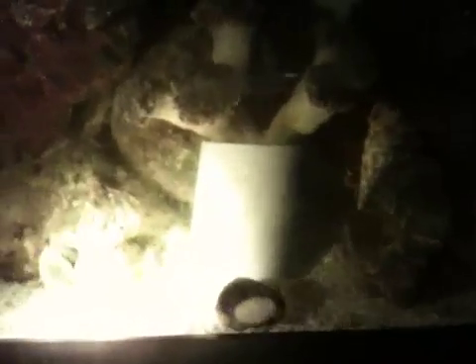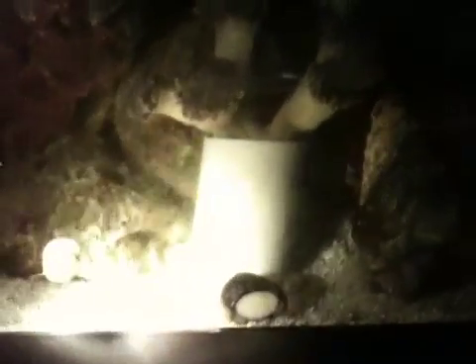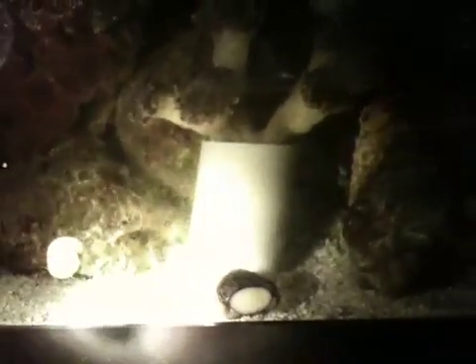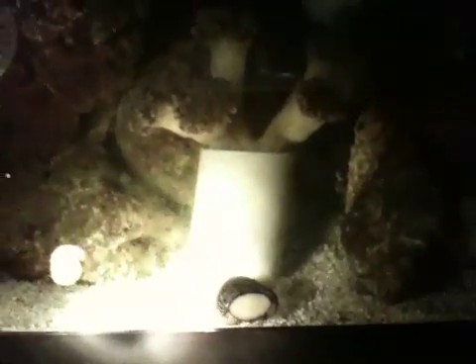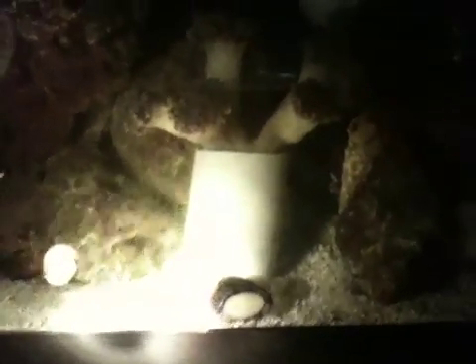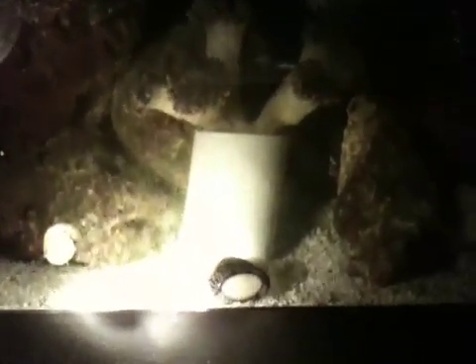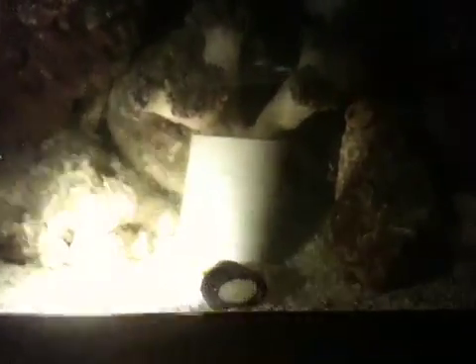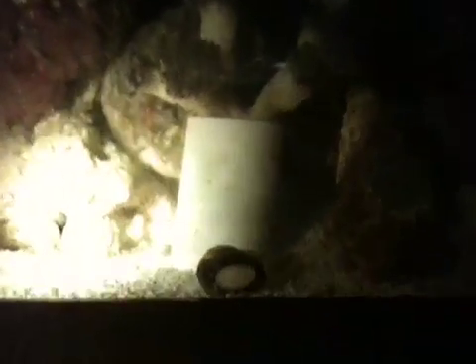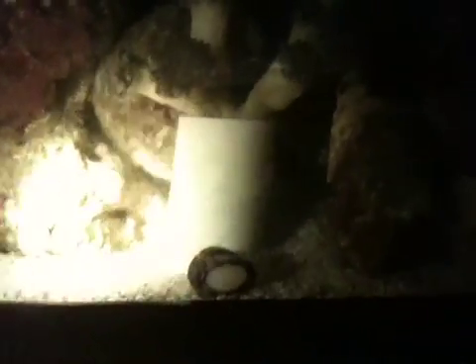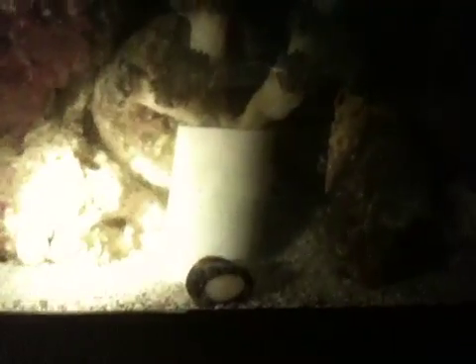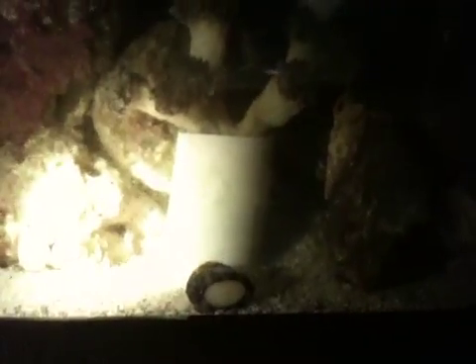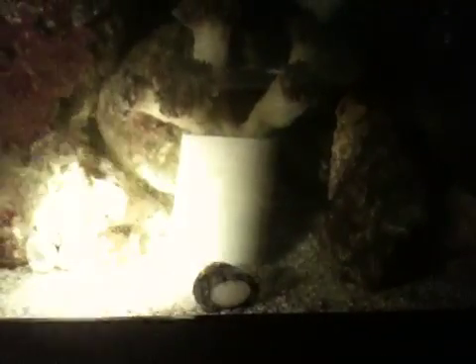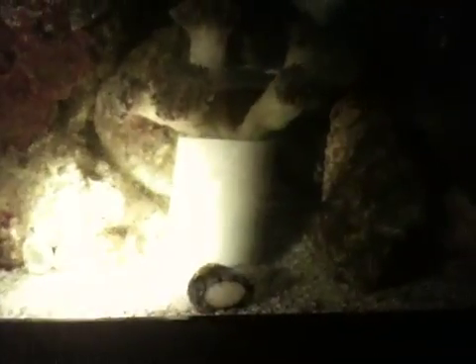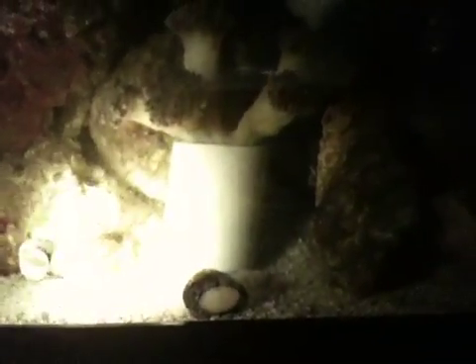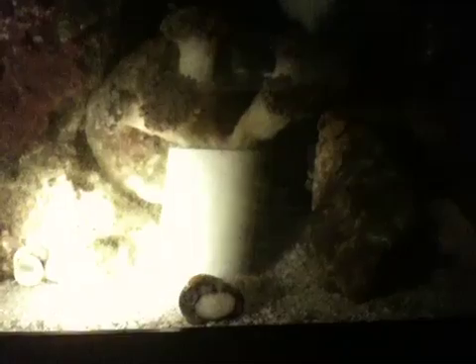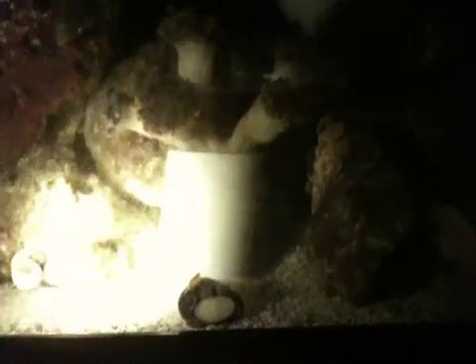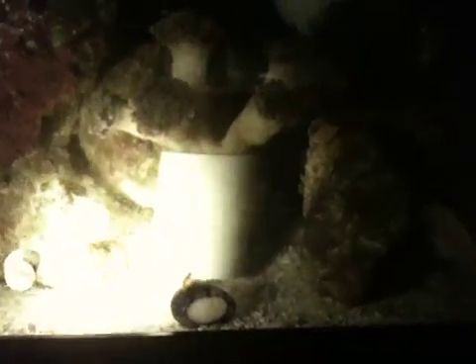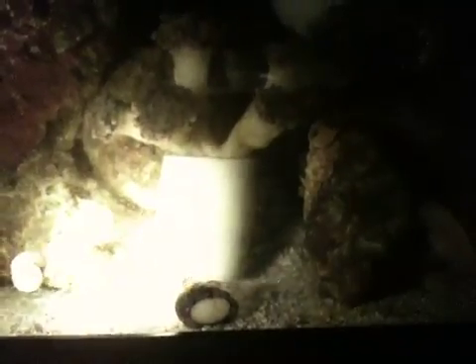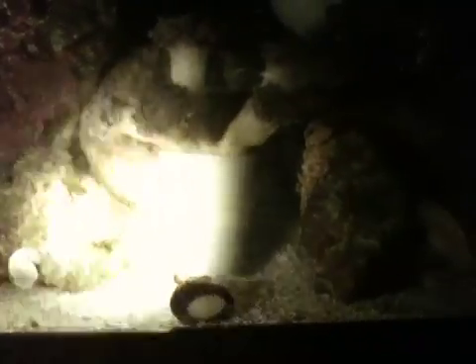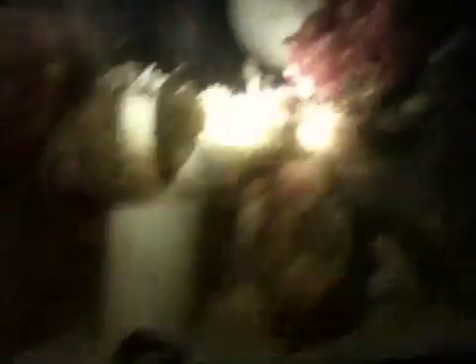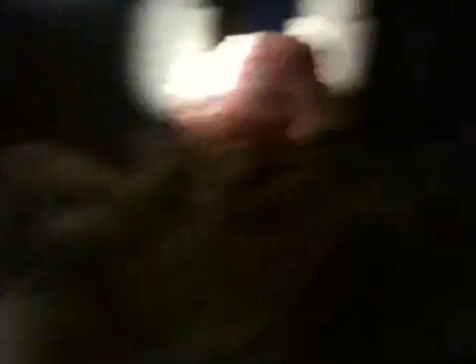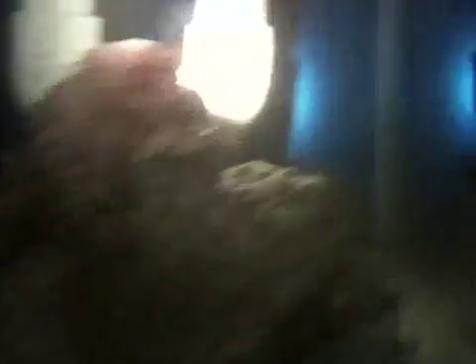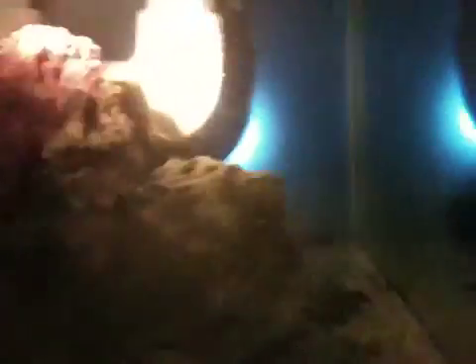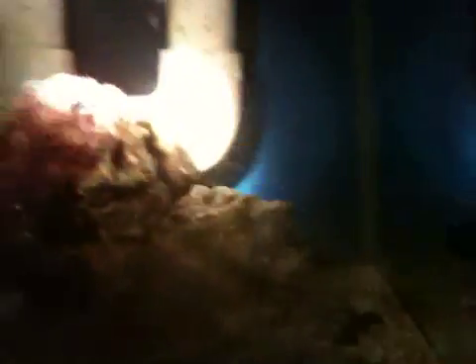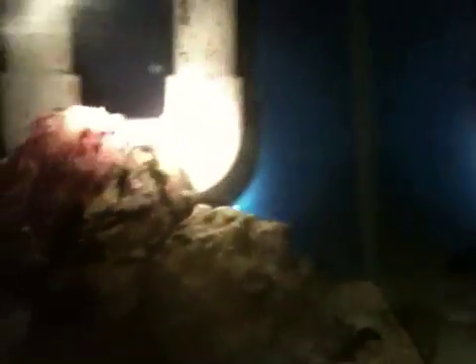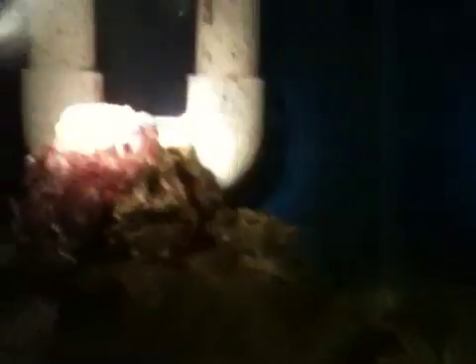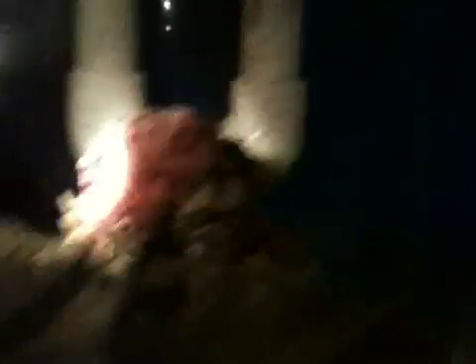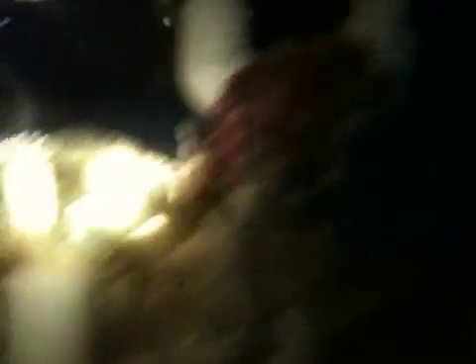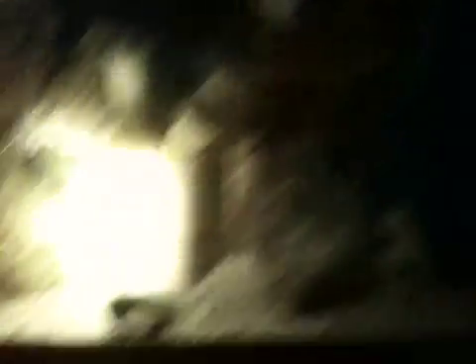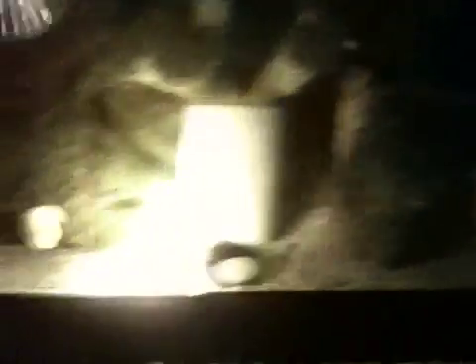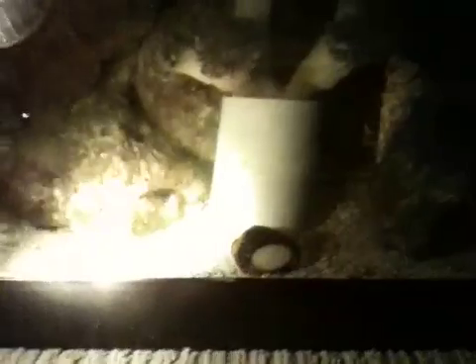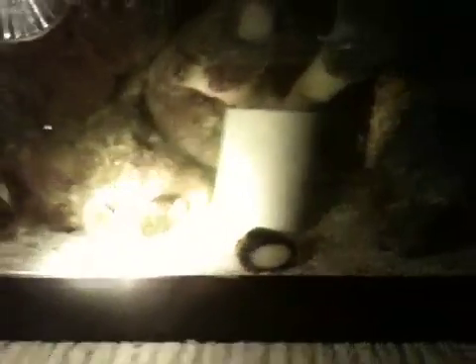And something for the fish to eat too. Of course, all I have right now is the Blenny, who's up there somewhere. That's his favorite rock to sleep.